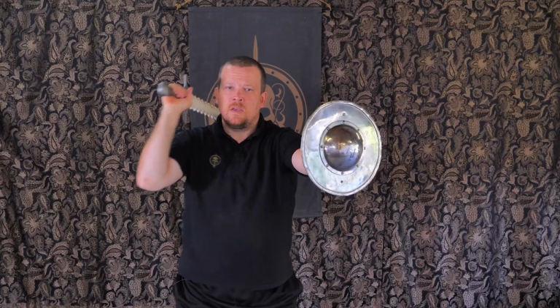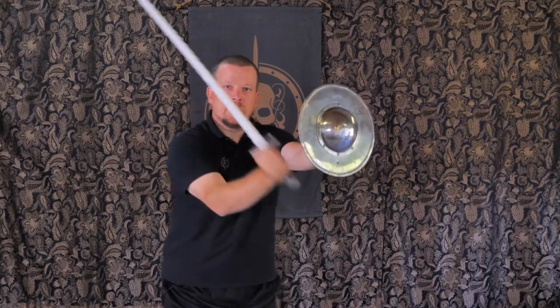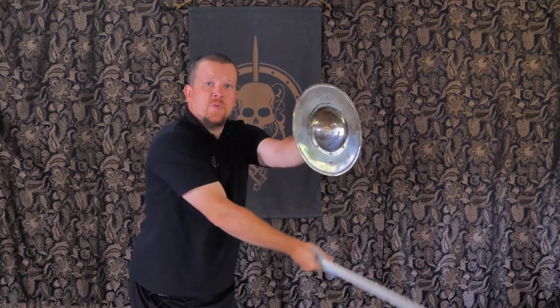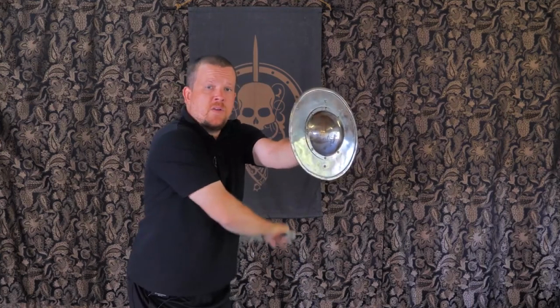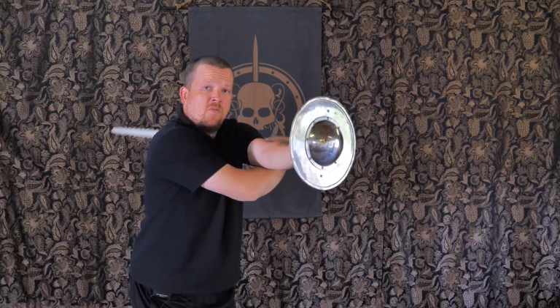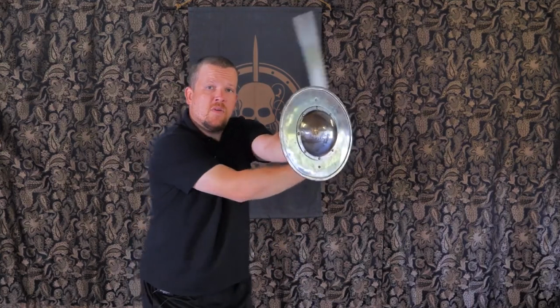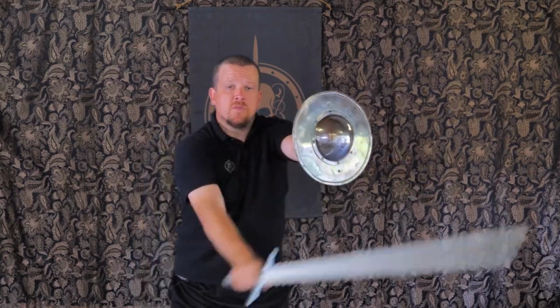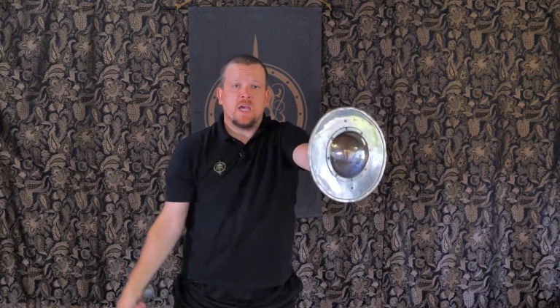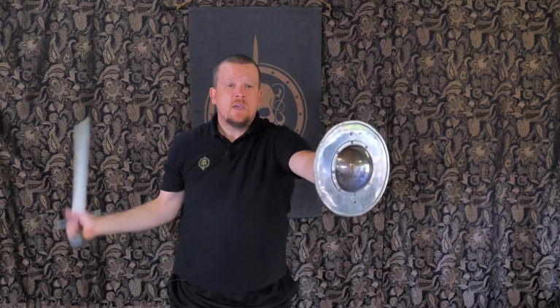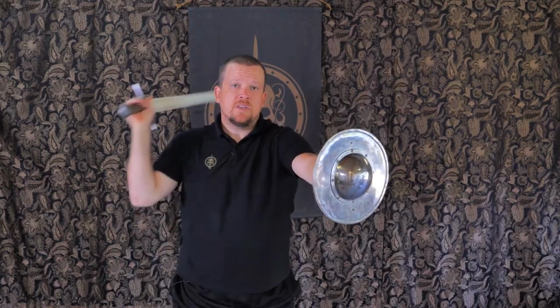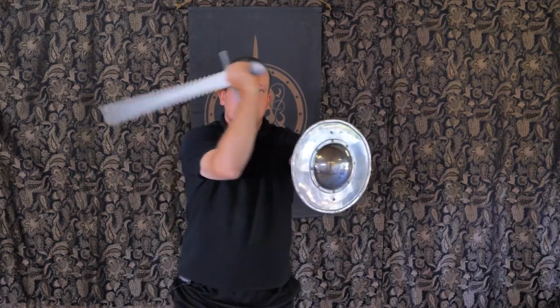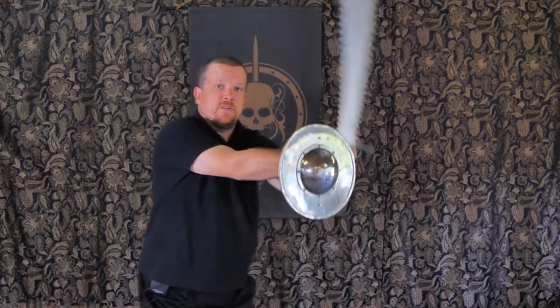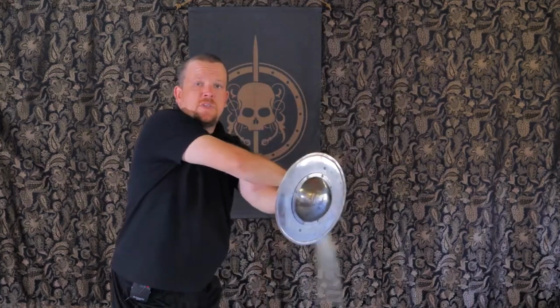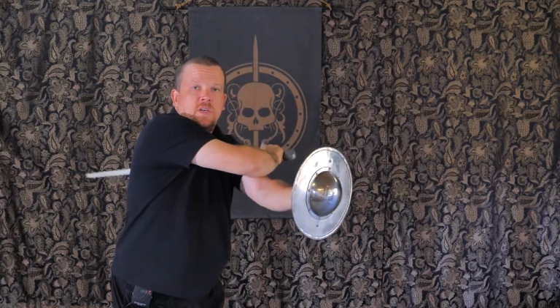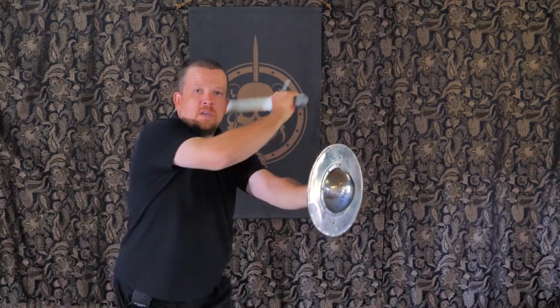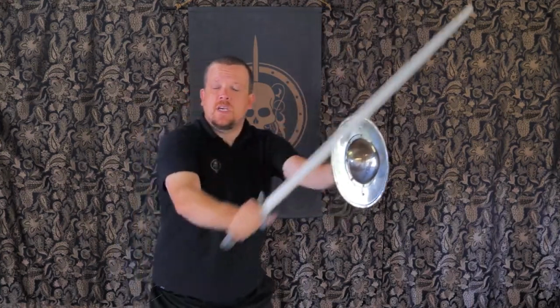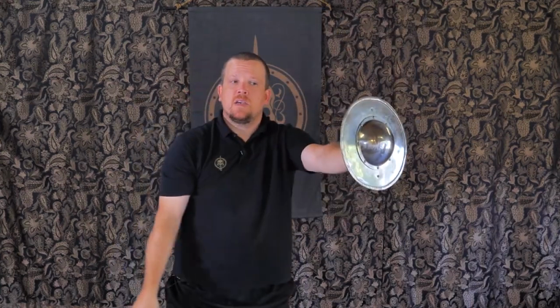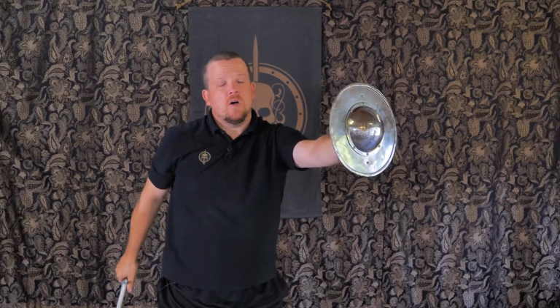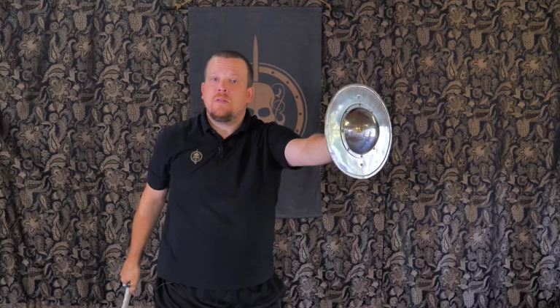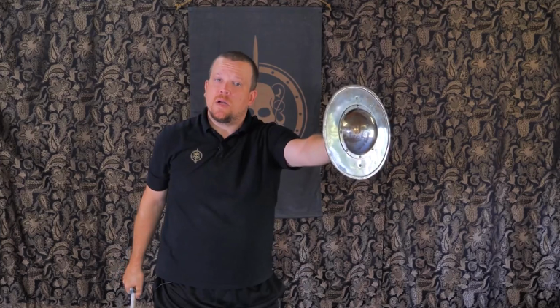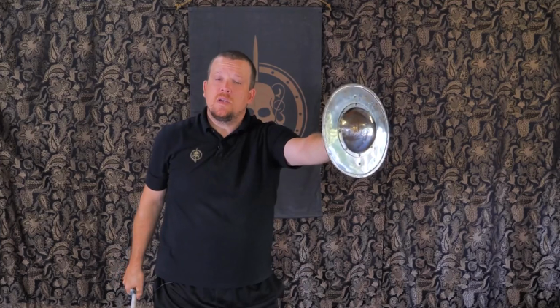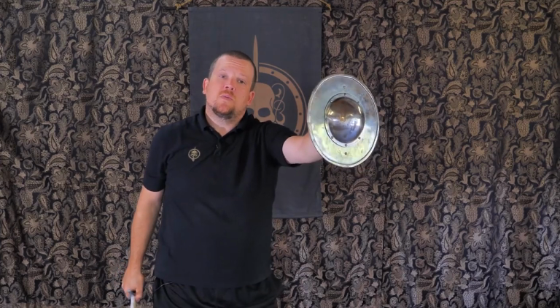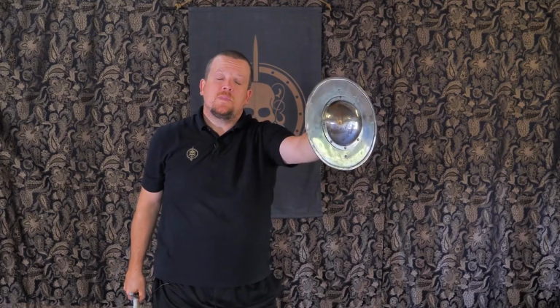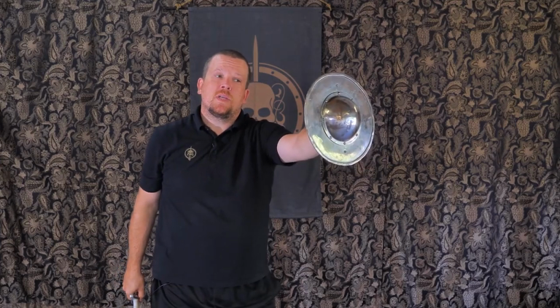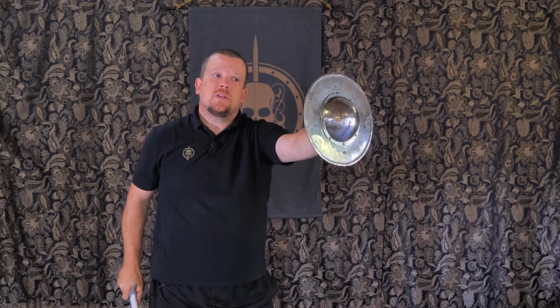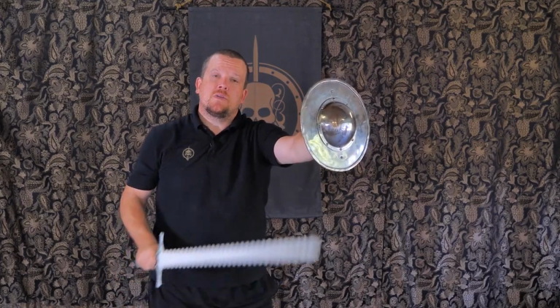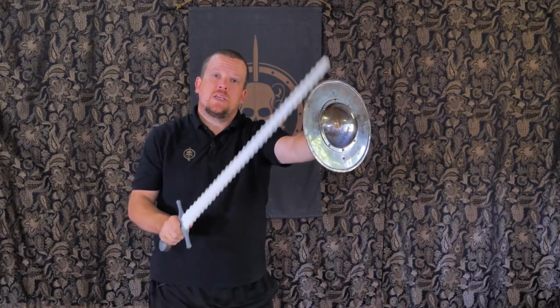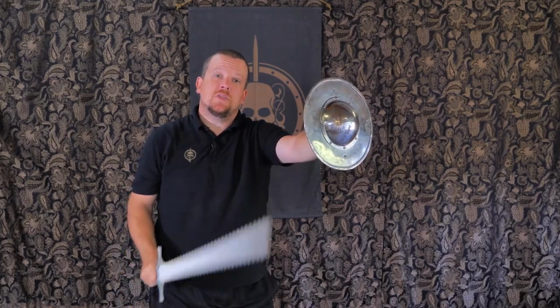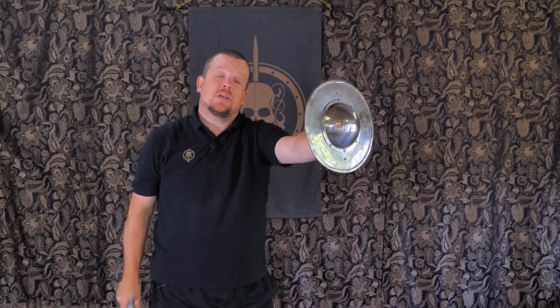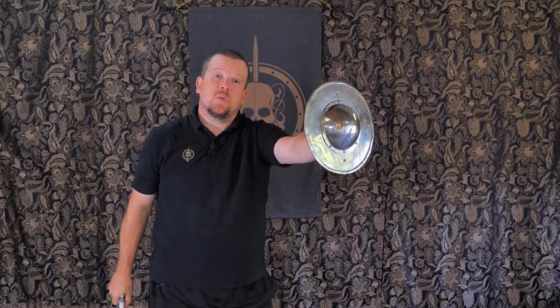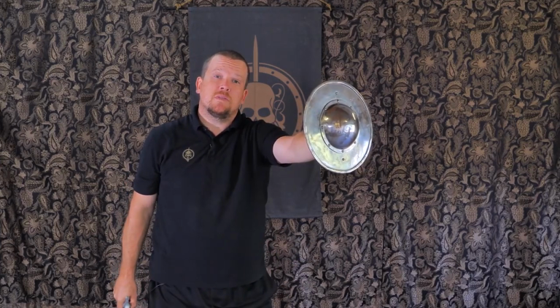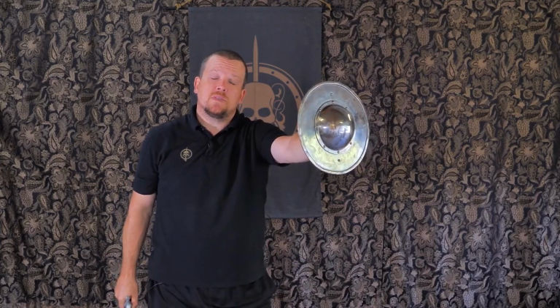Just repeat over and over again. This will get you used to cutting around the buckler. You want to keep your blade as close to the edge as possible when you do this.